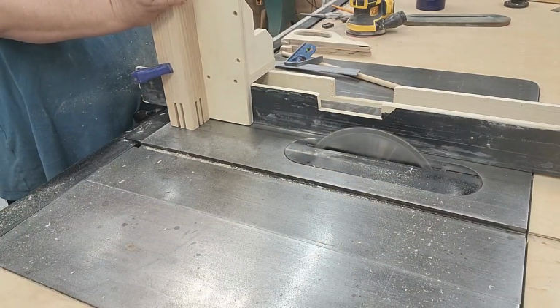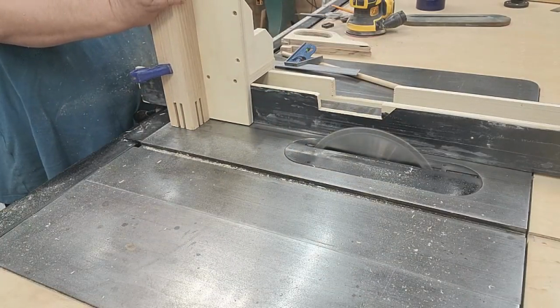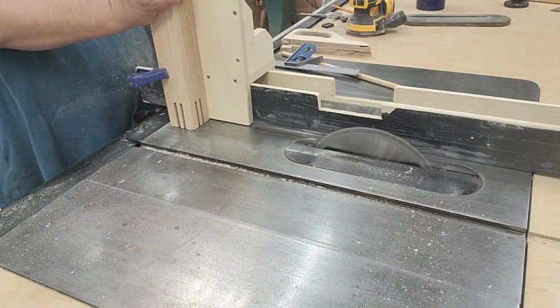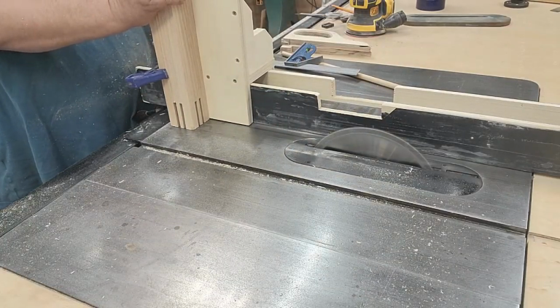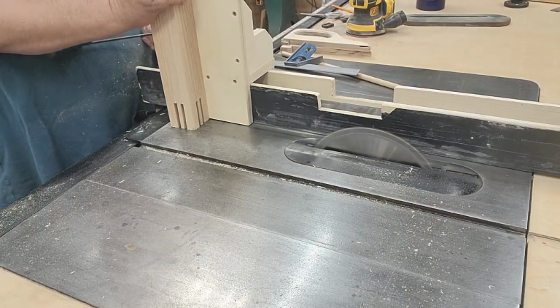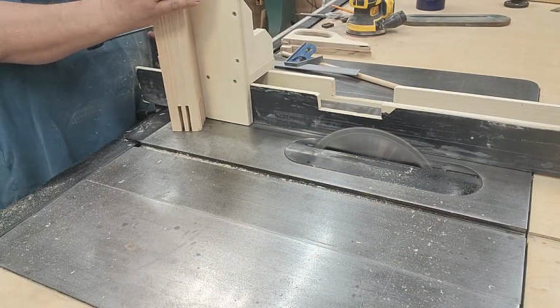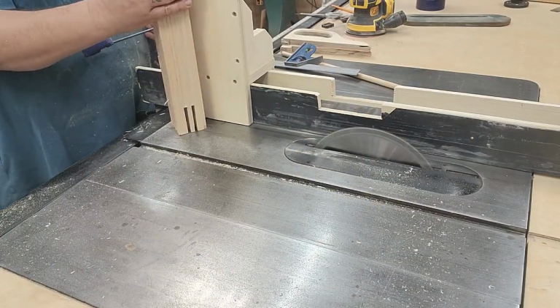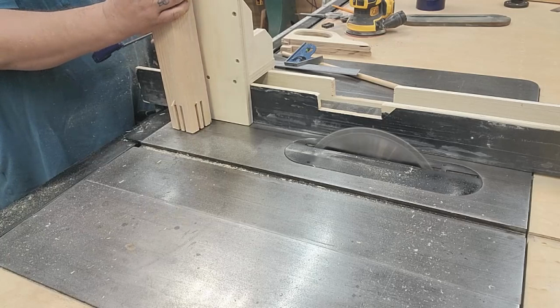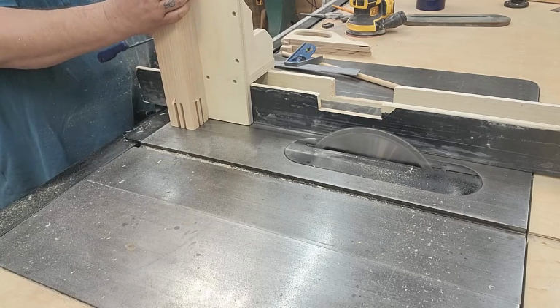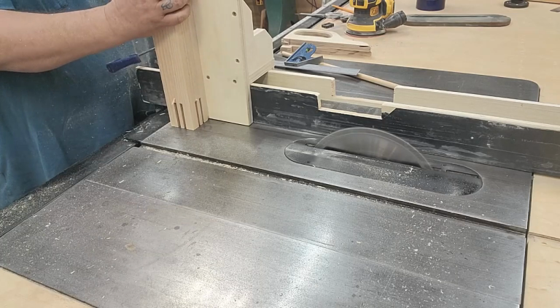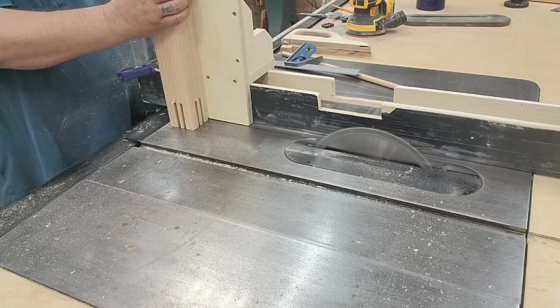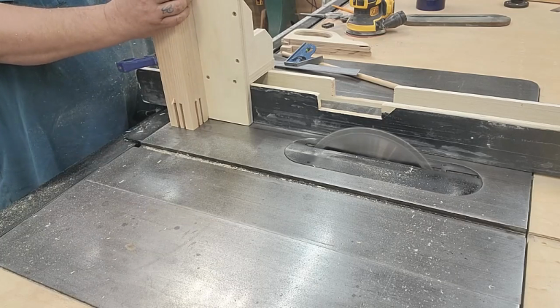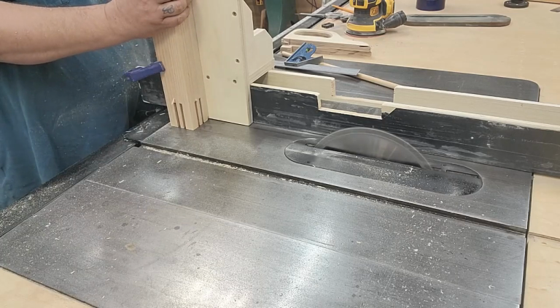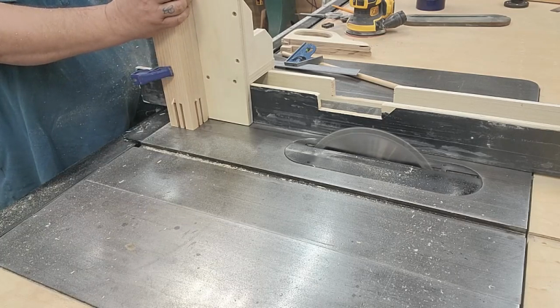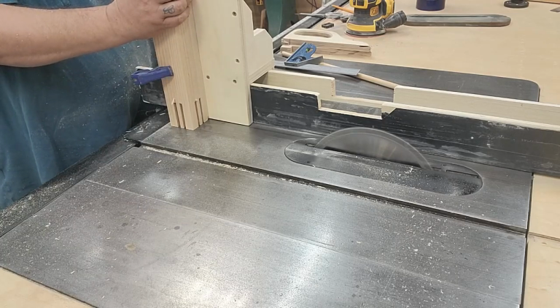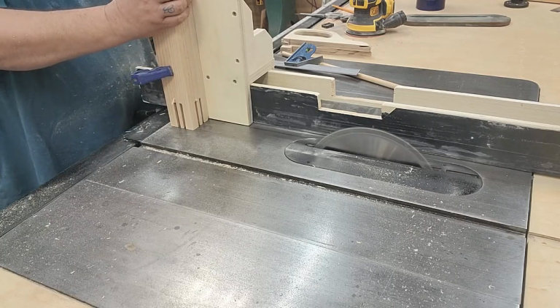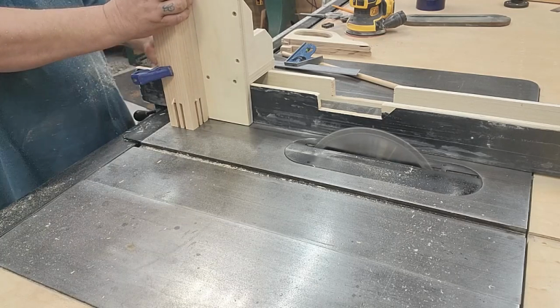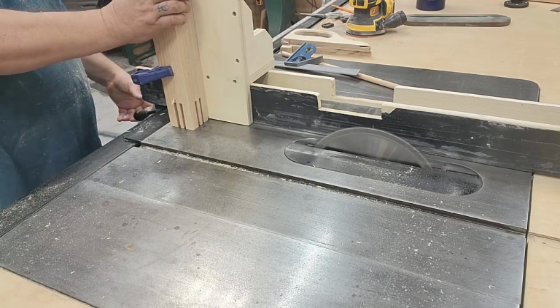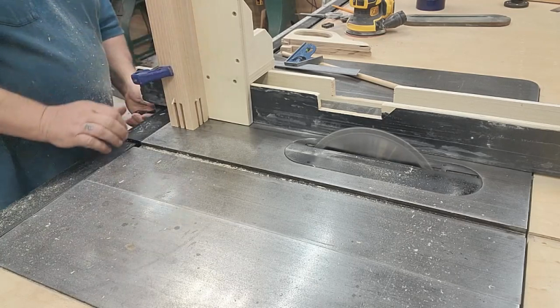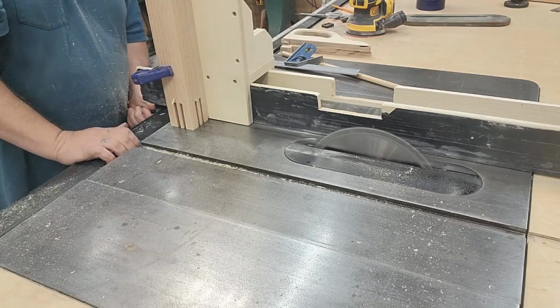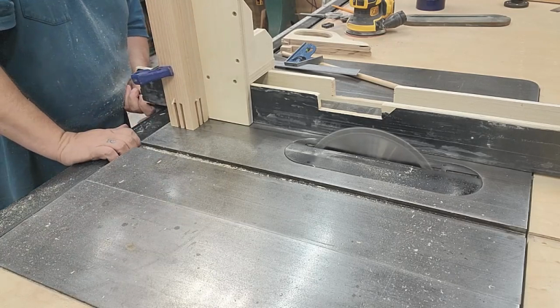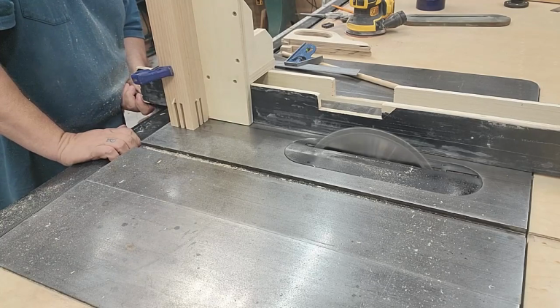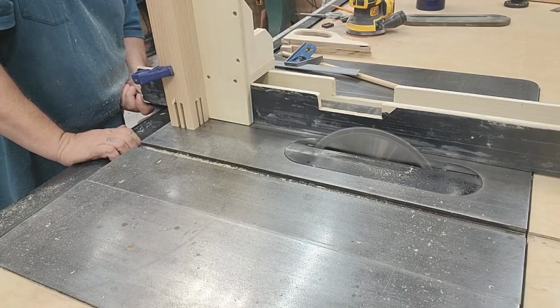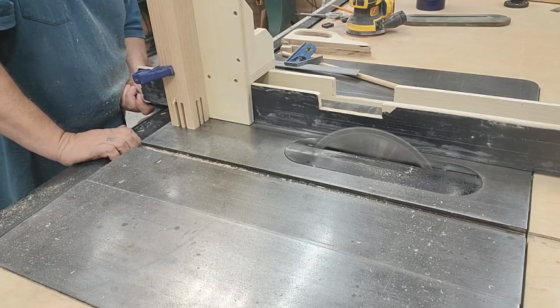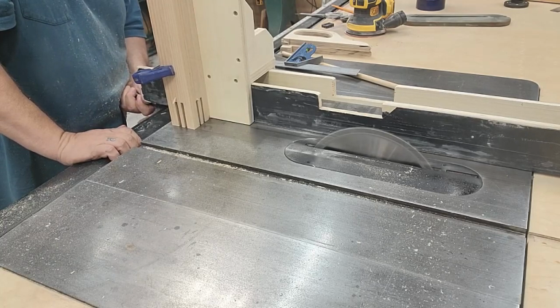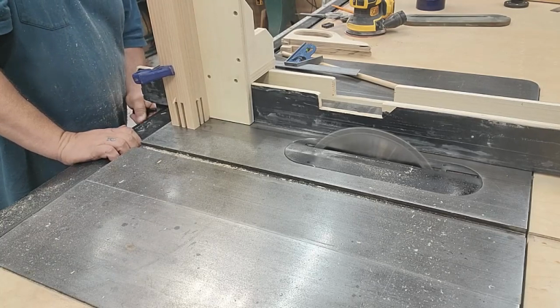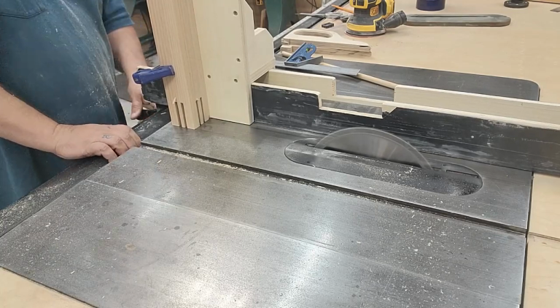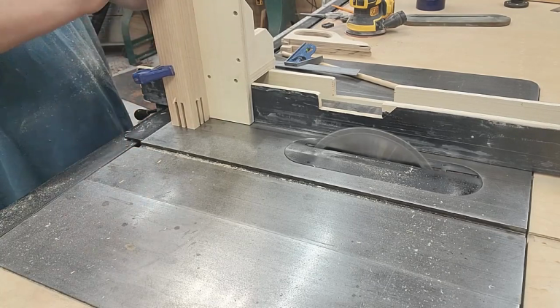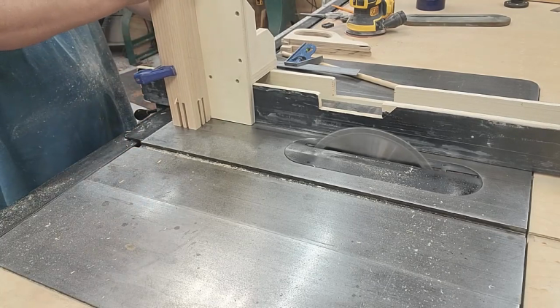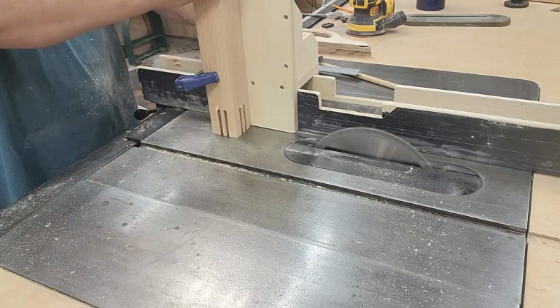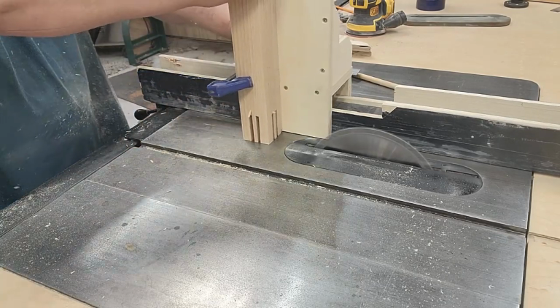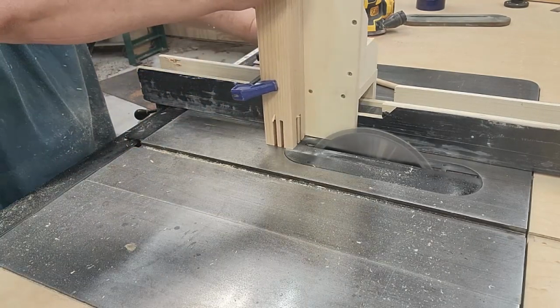I'm using a blade that's flat all the way across, compared to an alternating tooth blade. The alternating tooth would leave more material for the chisel to remove, making the cleanup a bit more work.